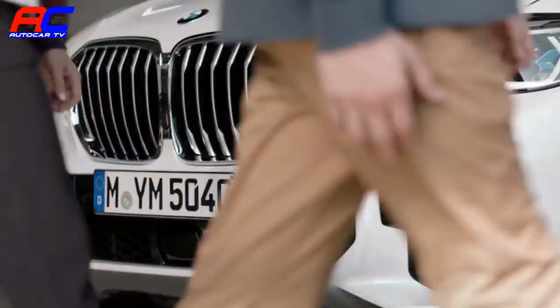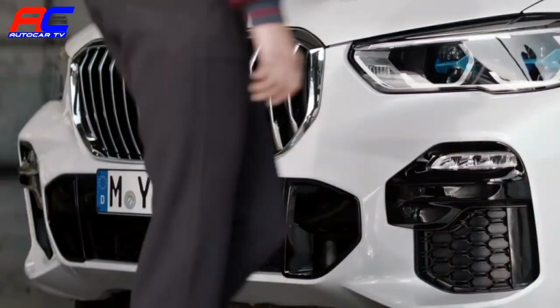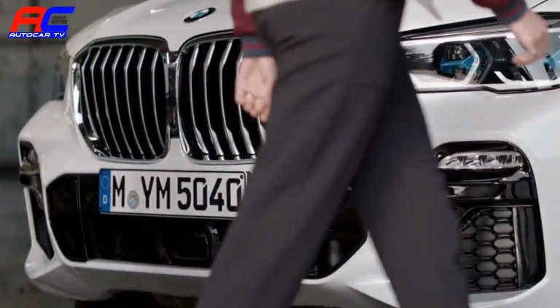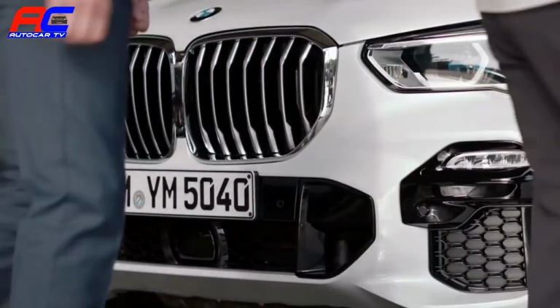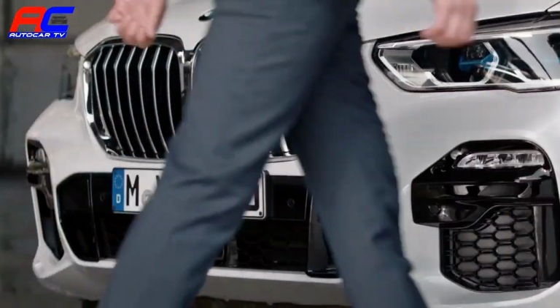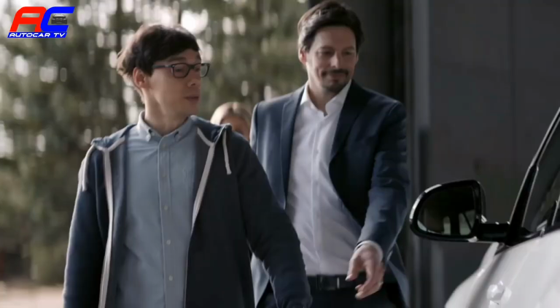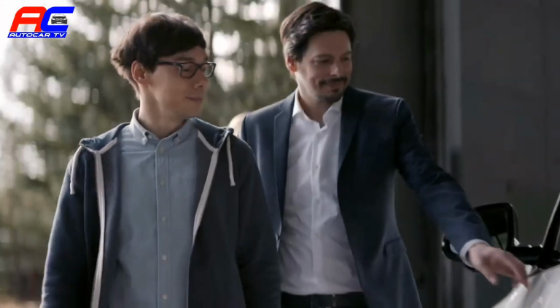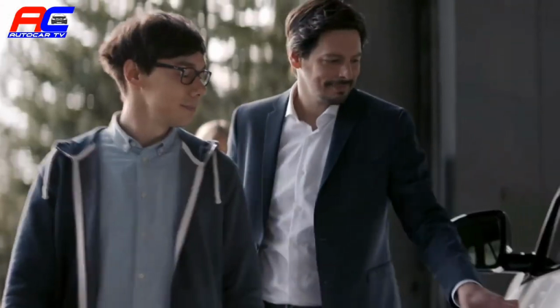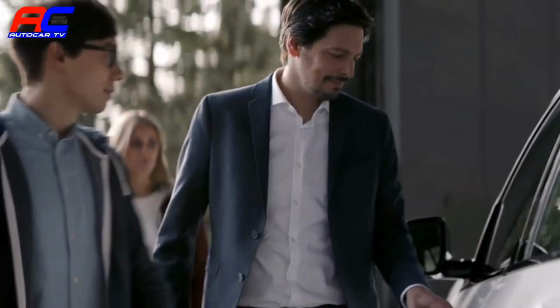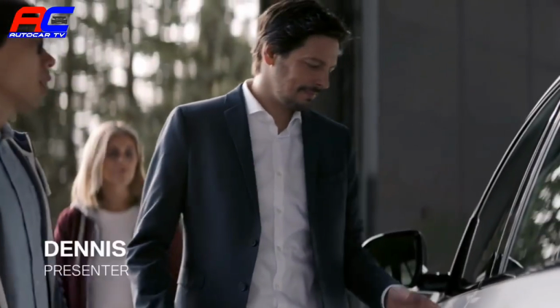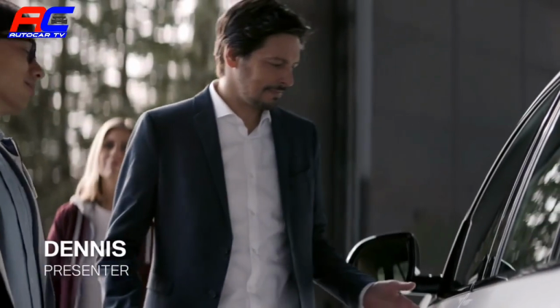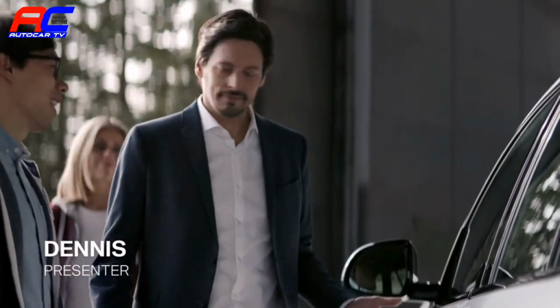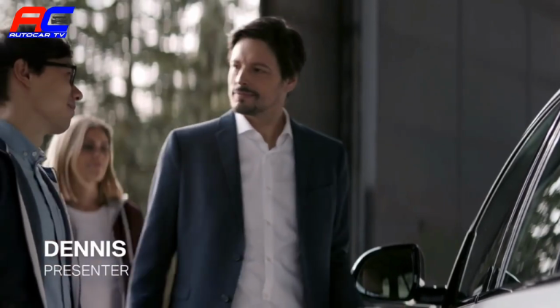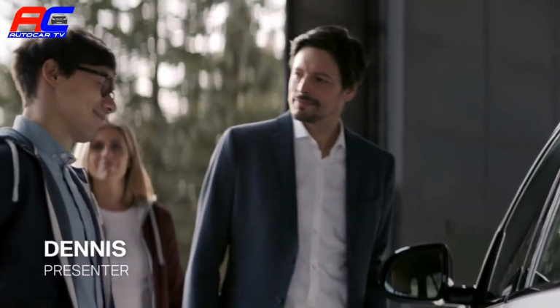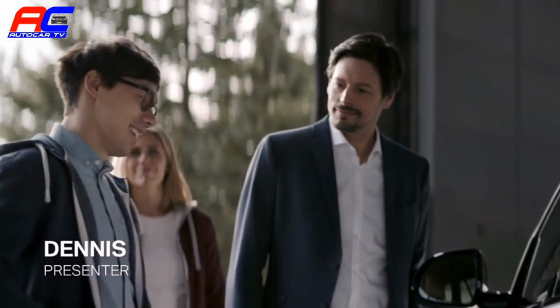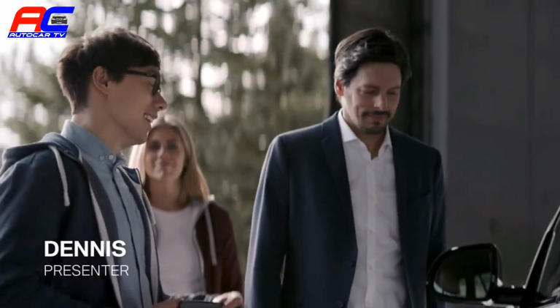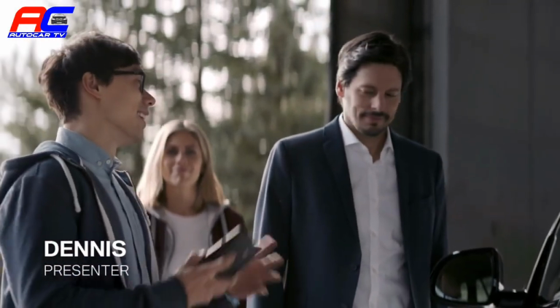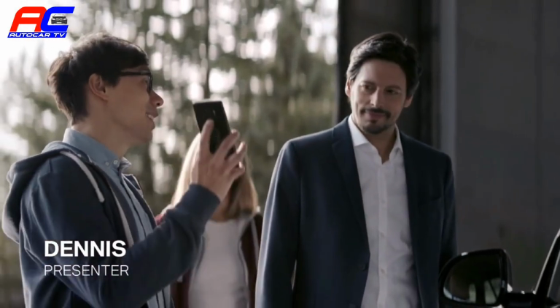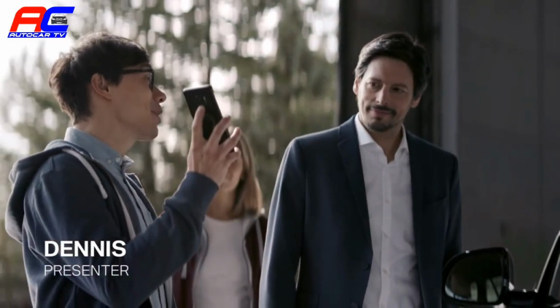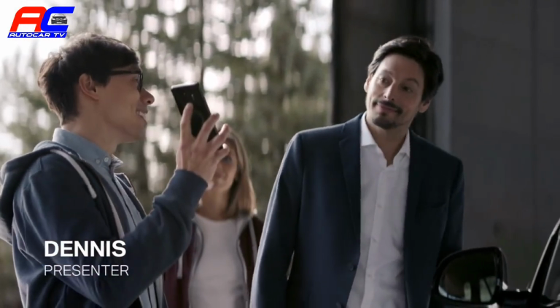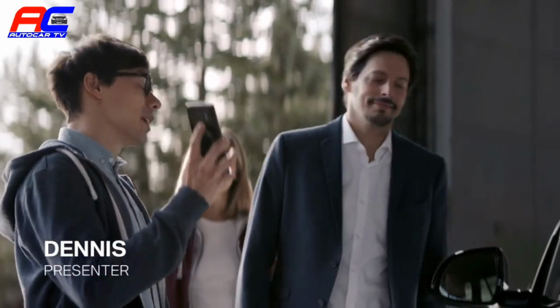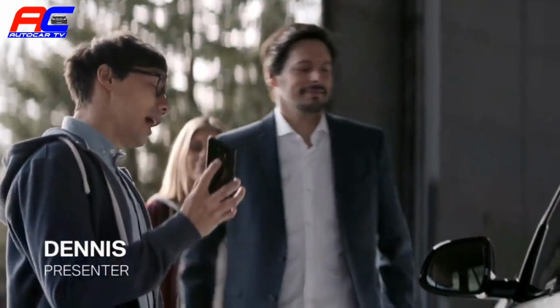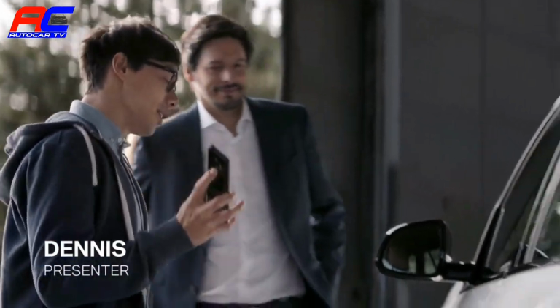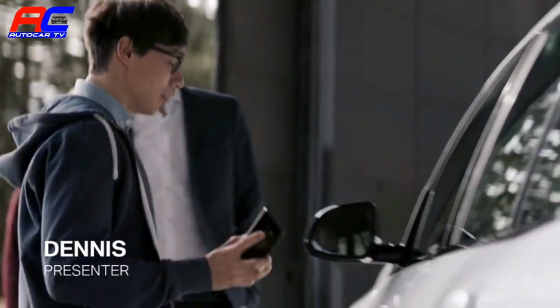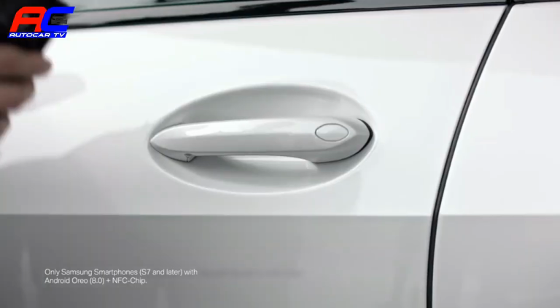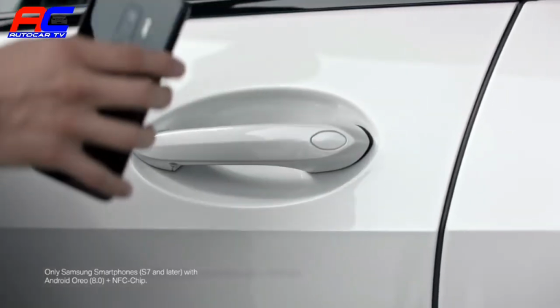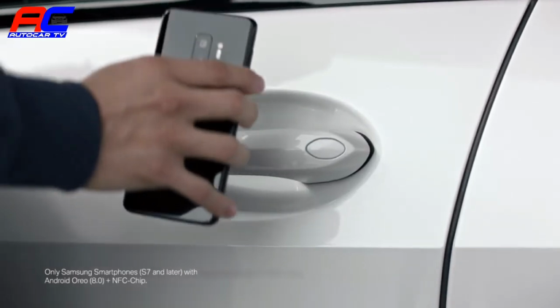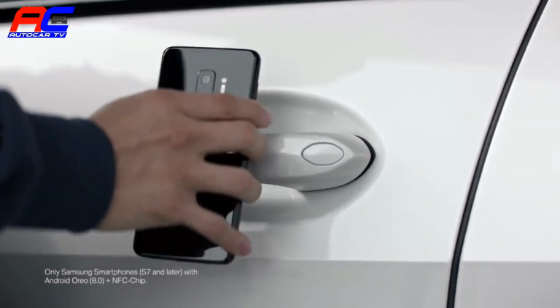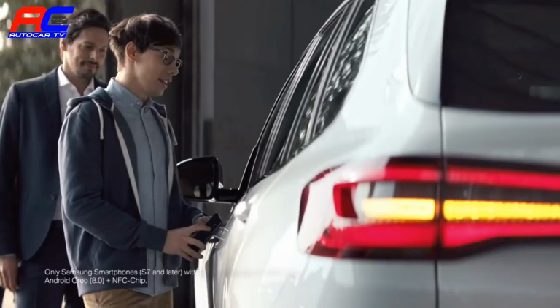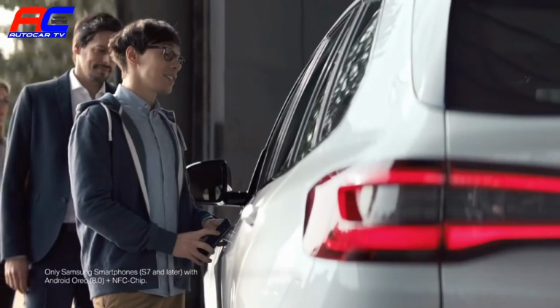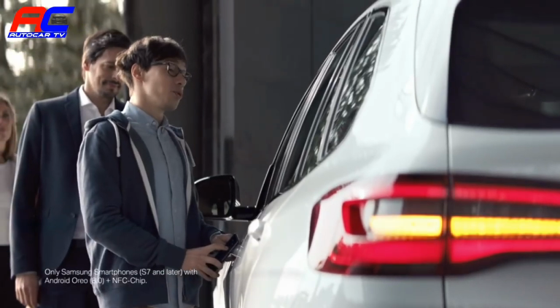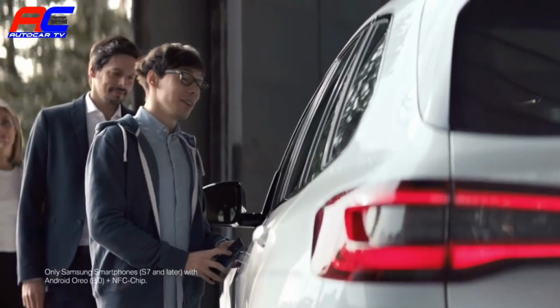Shall we take a look at Mission Control? The digital key — a handy new BMW connected feature for keyless access and driving.